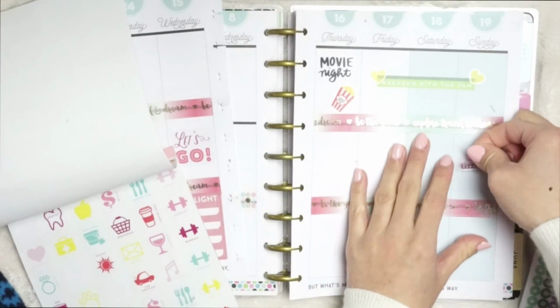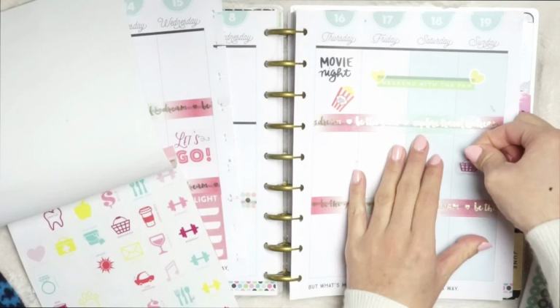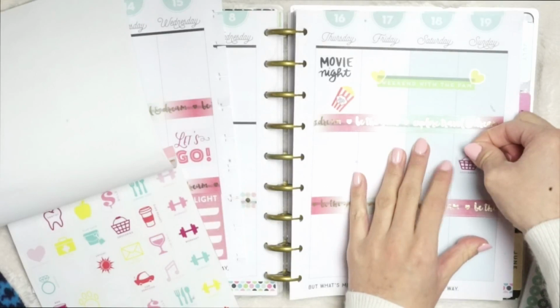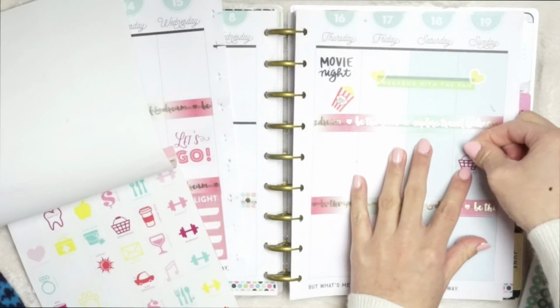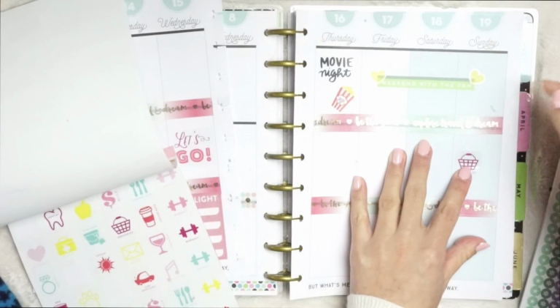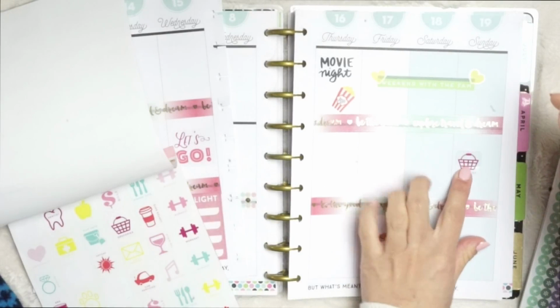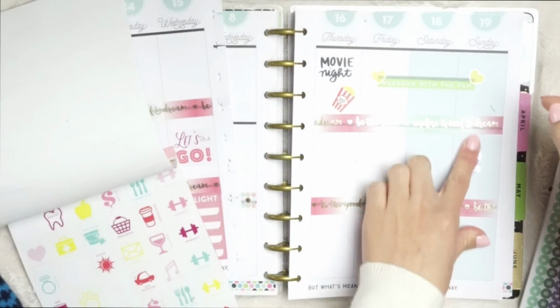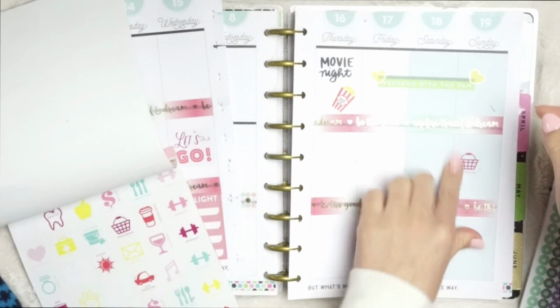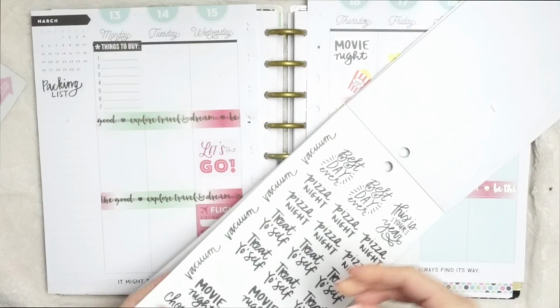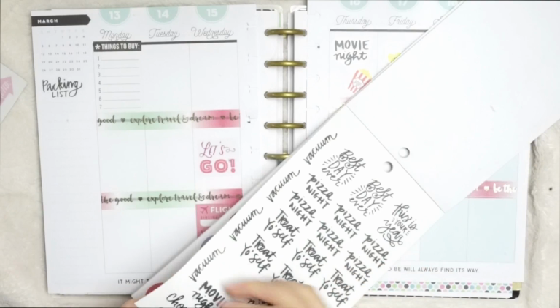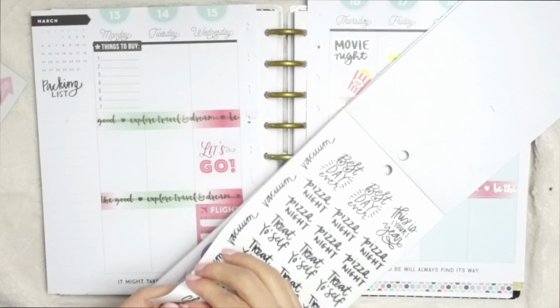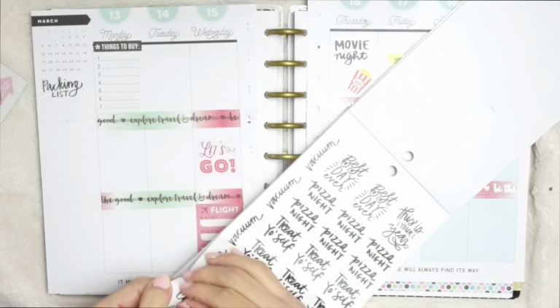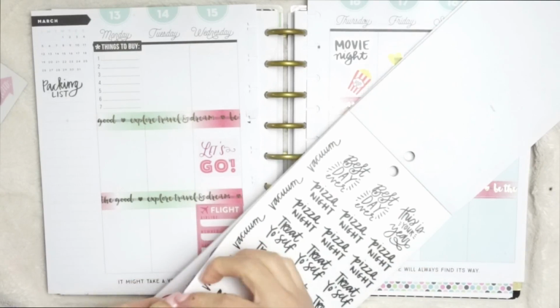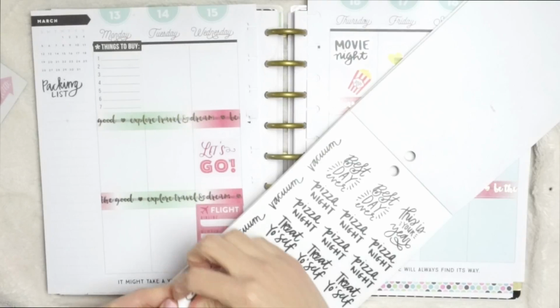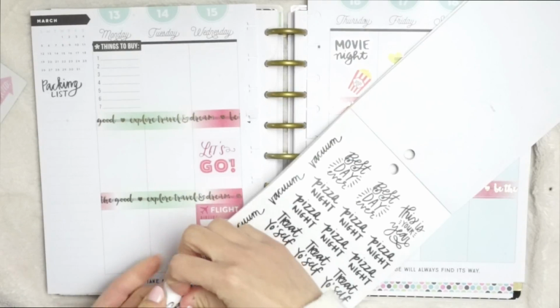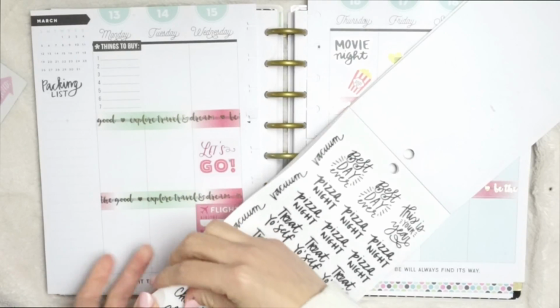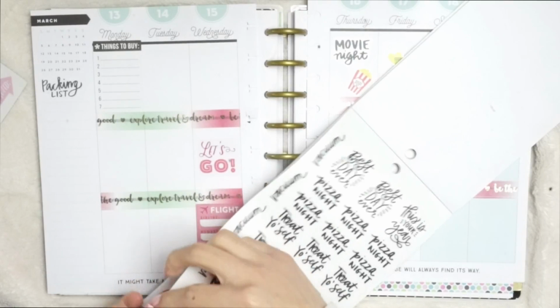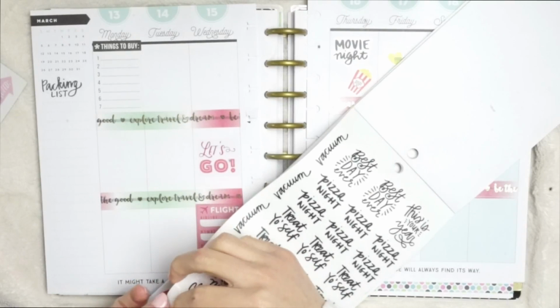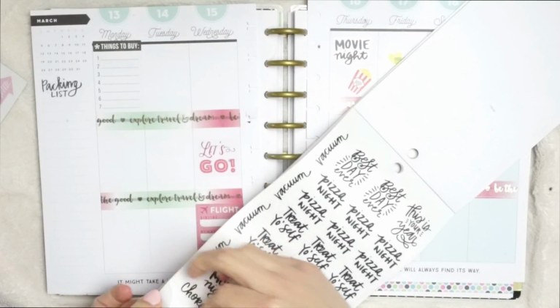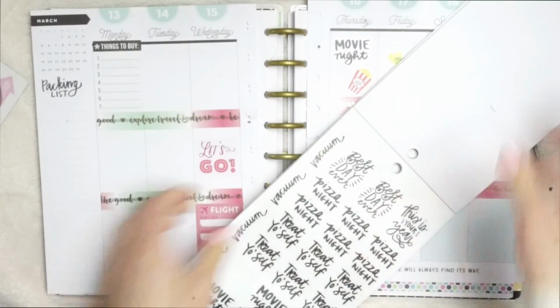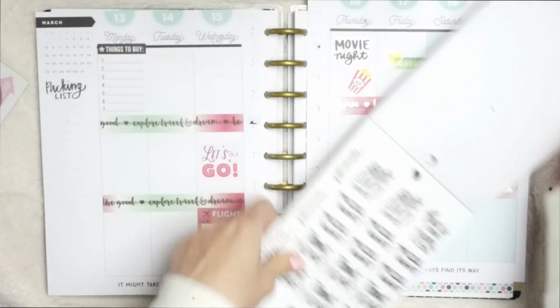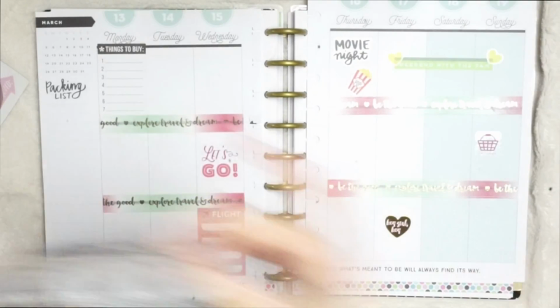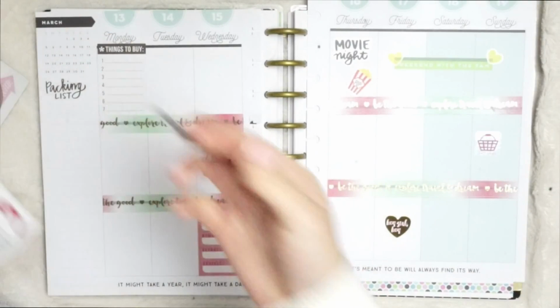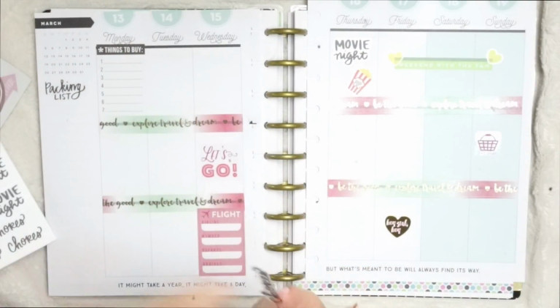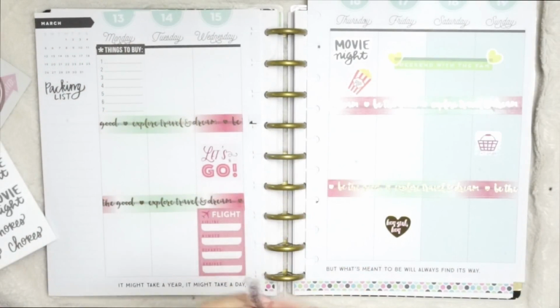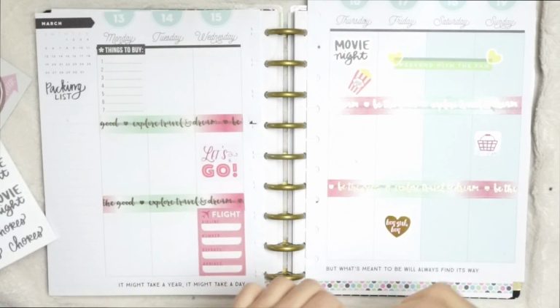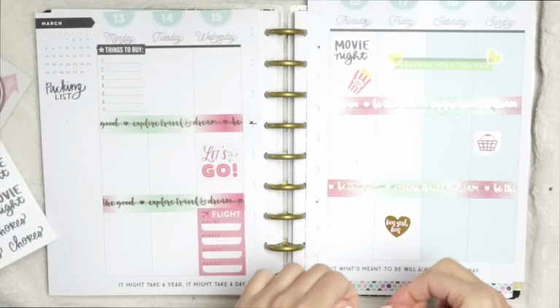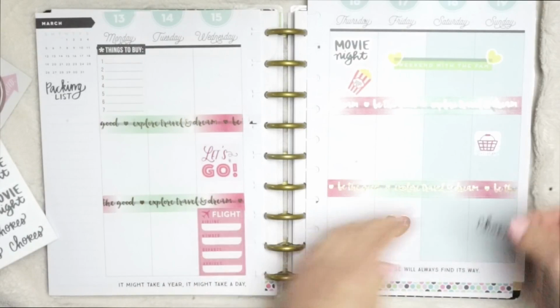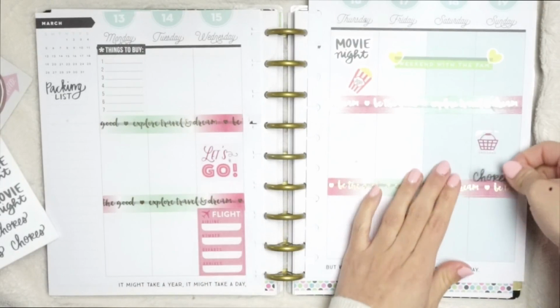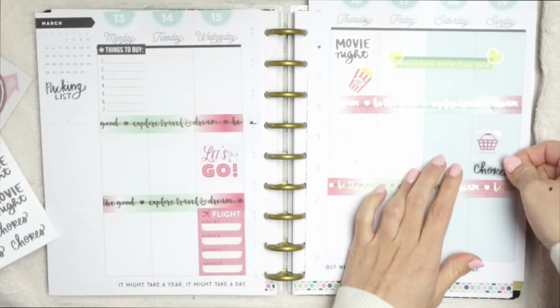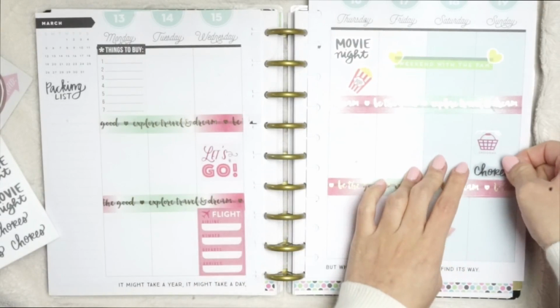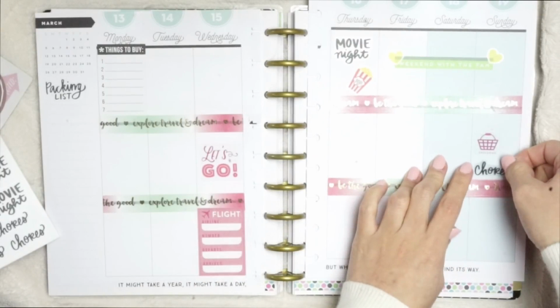I was so happy when I found this sticker — it's a cute little laundry basket! Sundays is usually our laundry day and our cleaning day, so I thought these two stickers were perfect for that day.